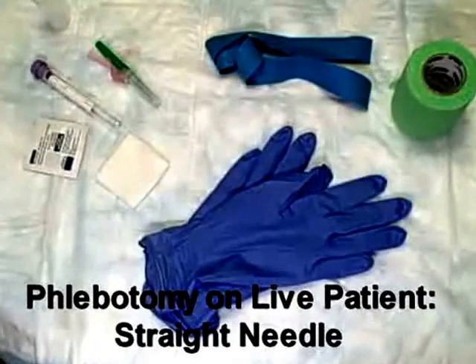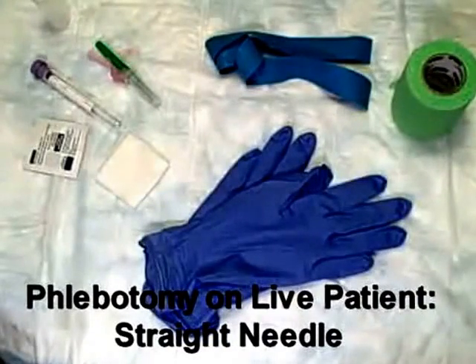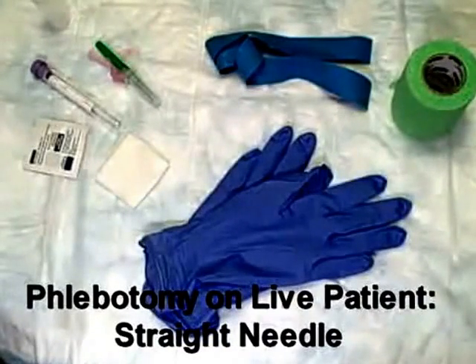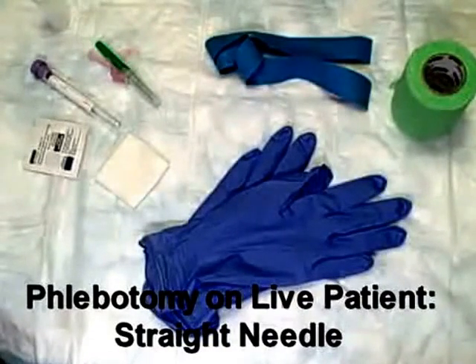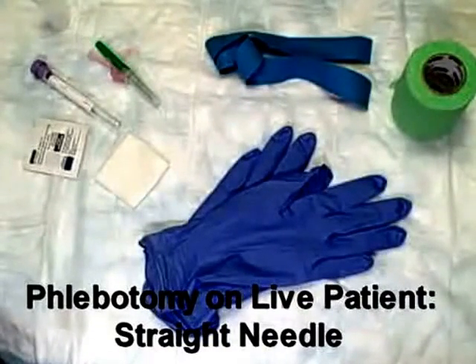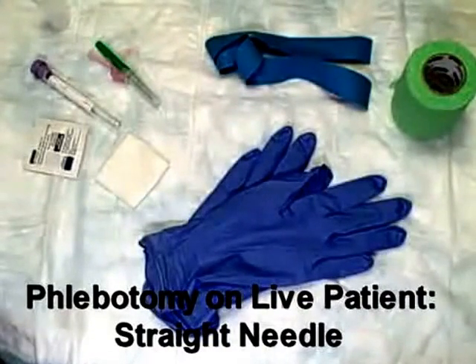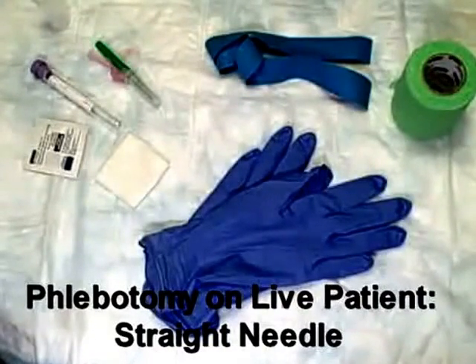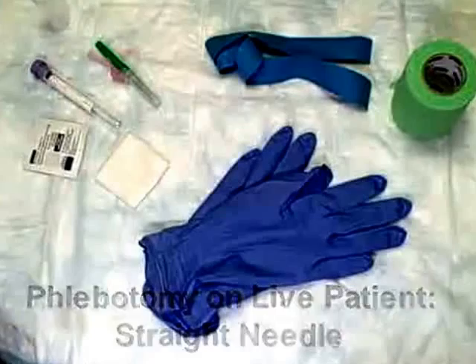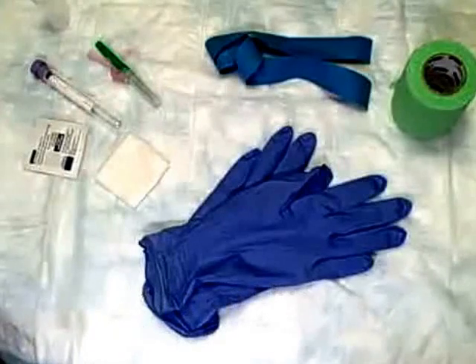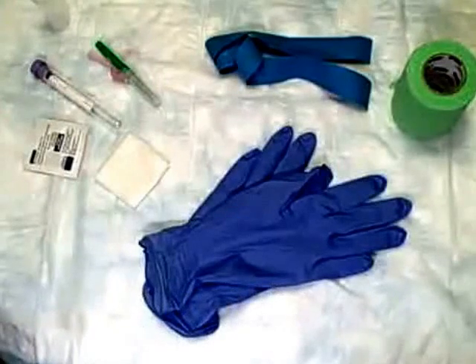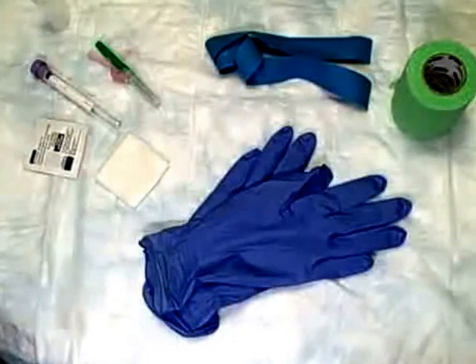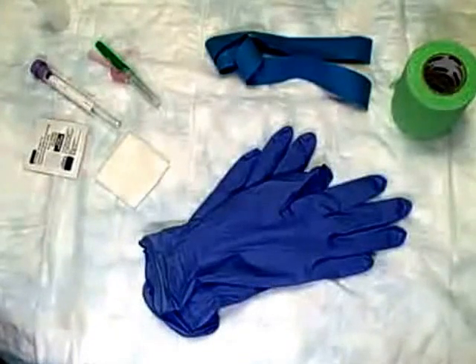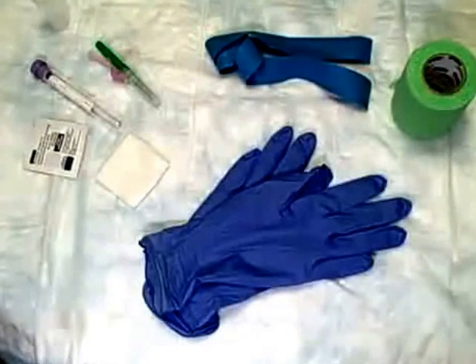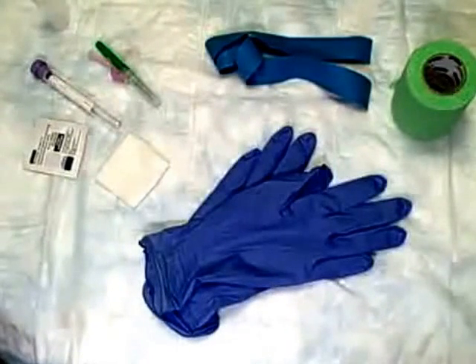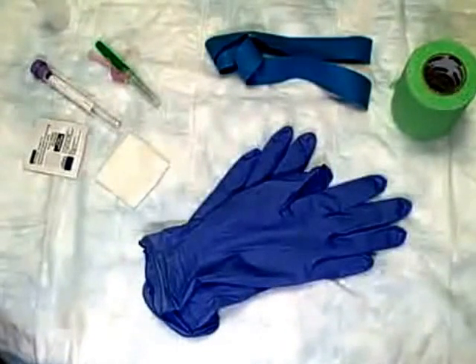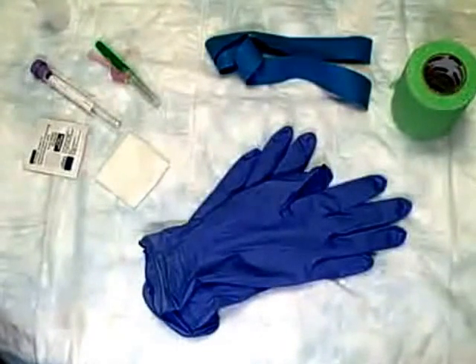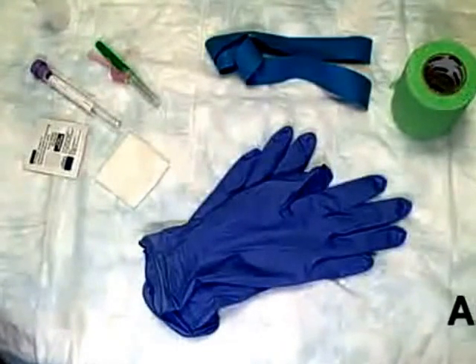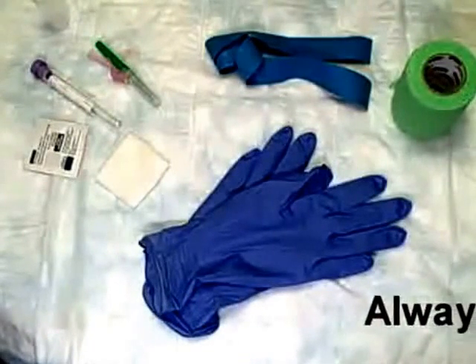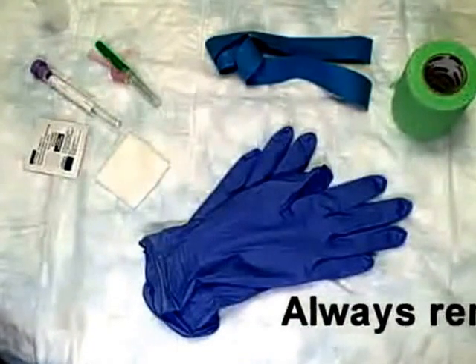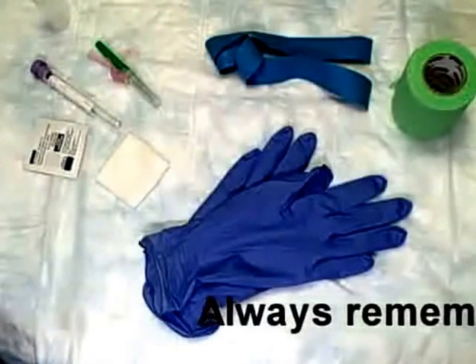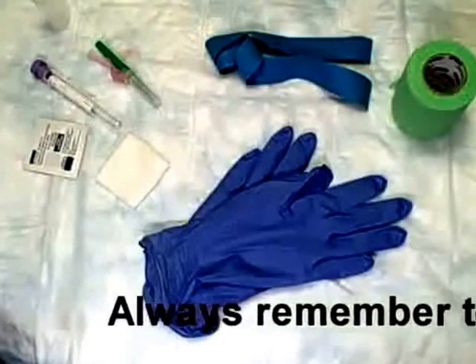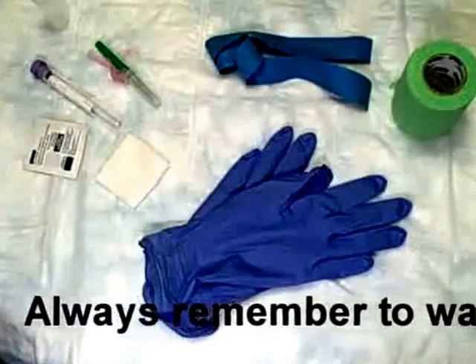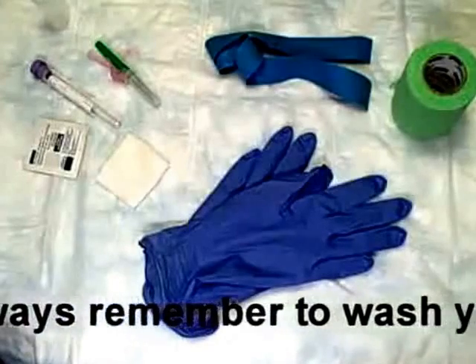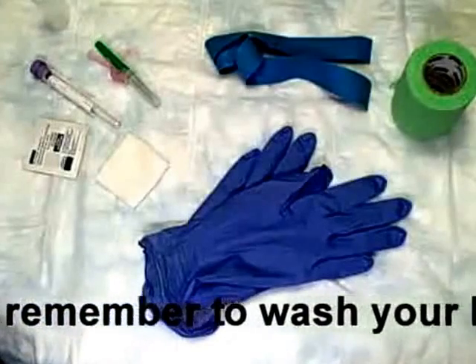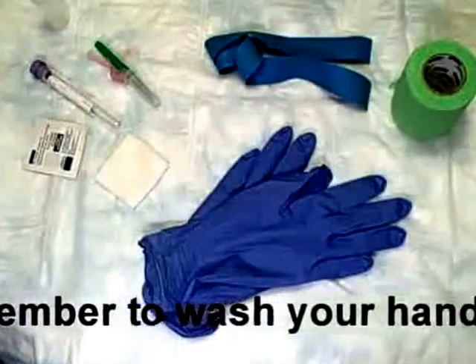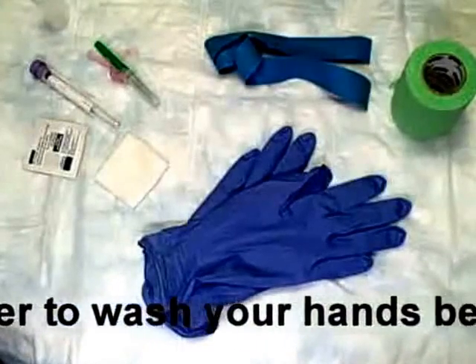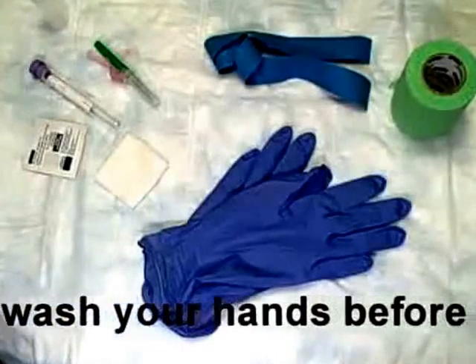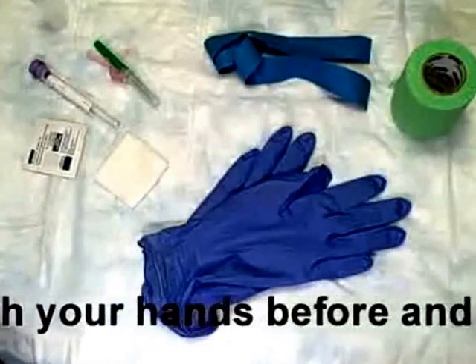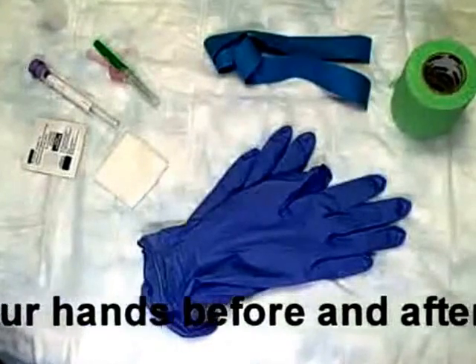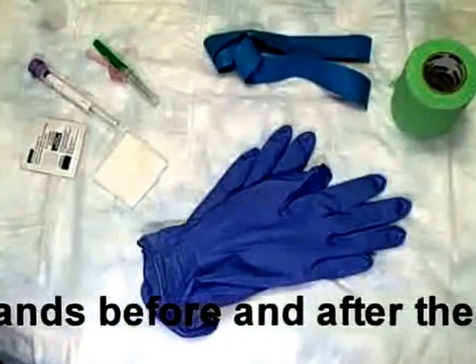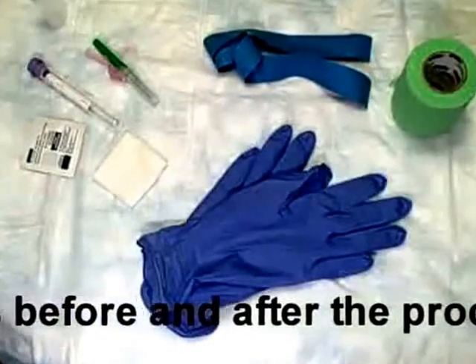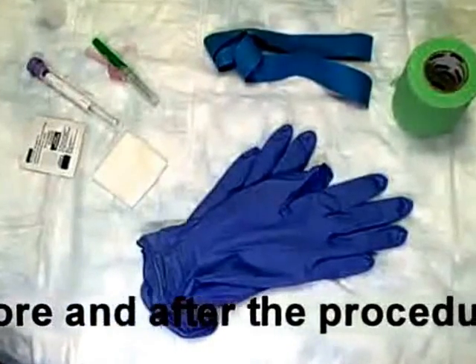Today we're going to be performing phlebotomy with a straight needle on a live patient. The most important part of any procedure is making sure that you have the appropriate equipment before you begin, so today we have gathered our equipment and set it out.